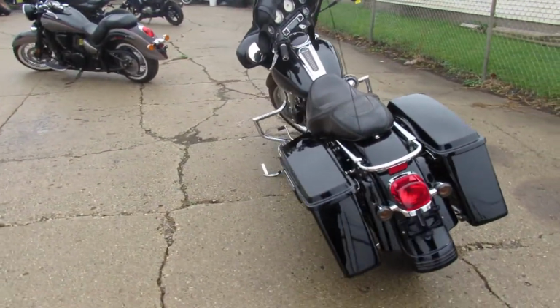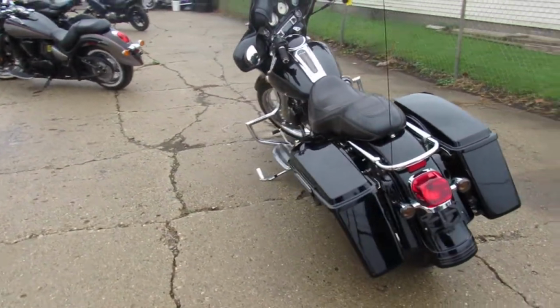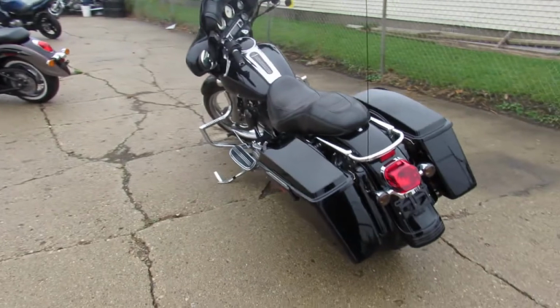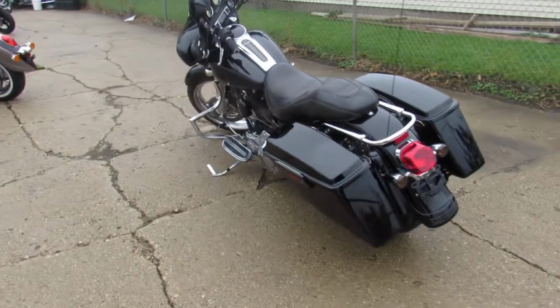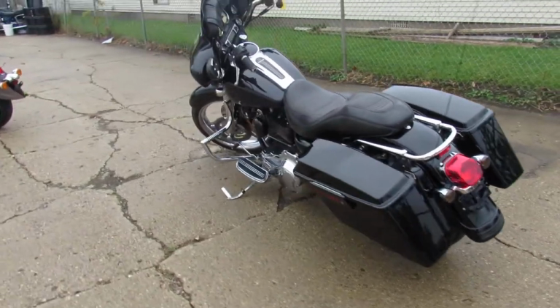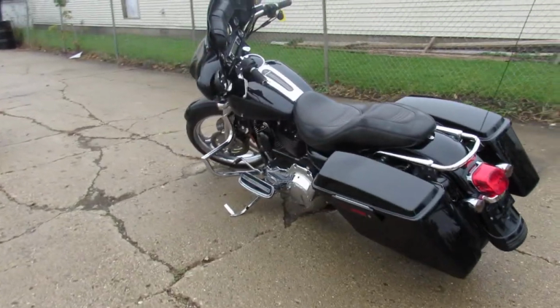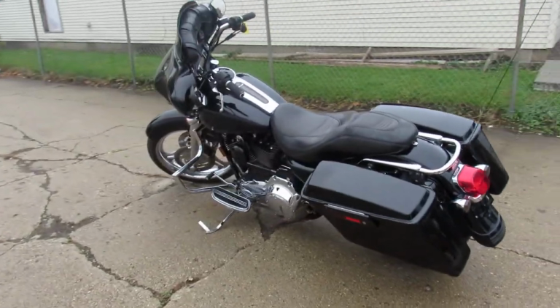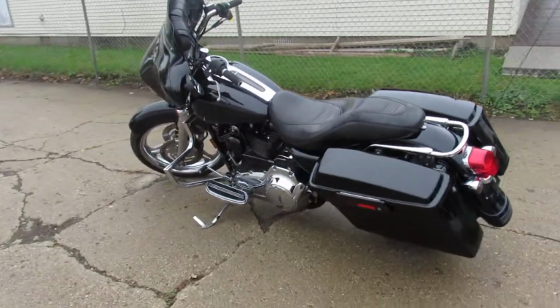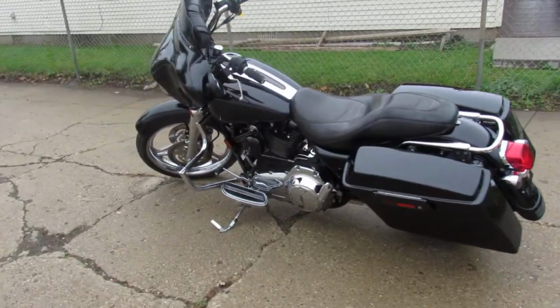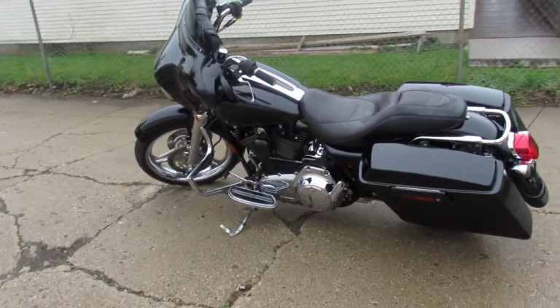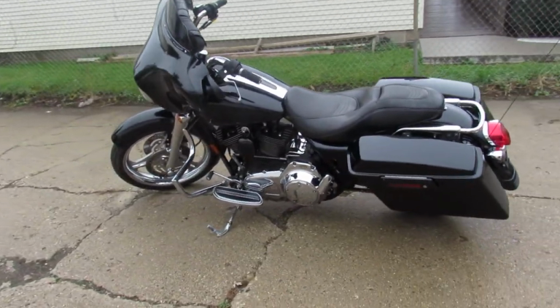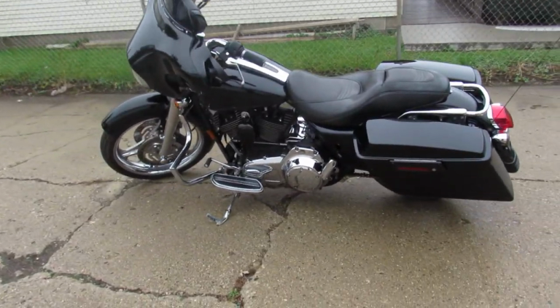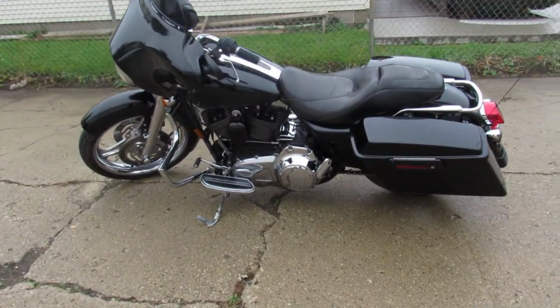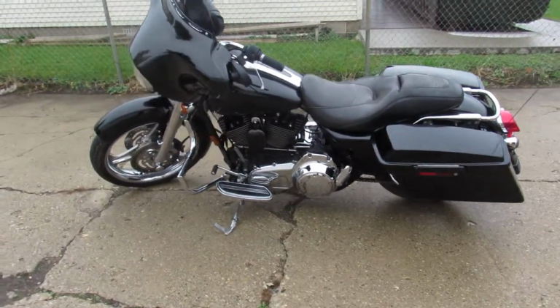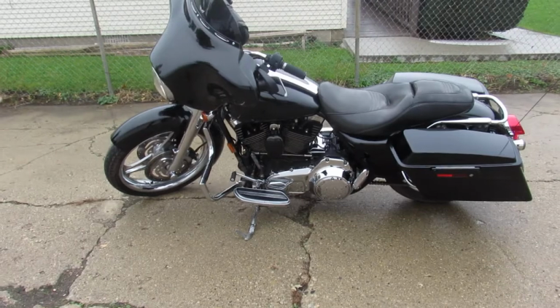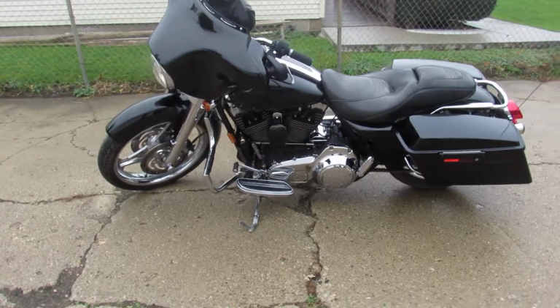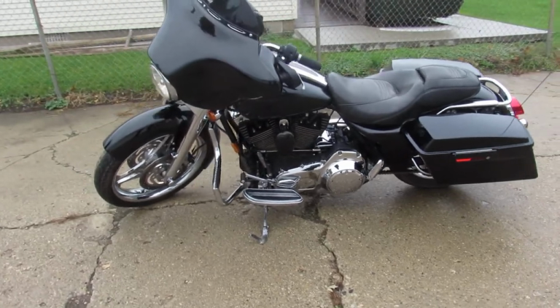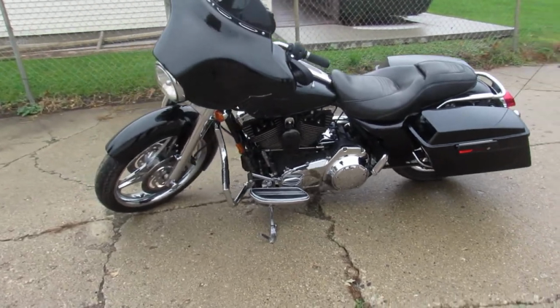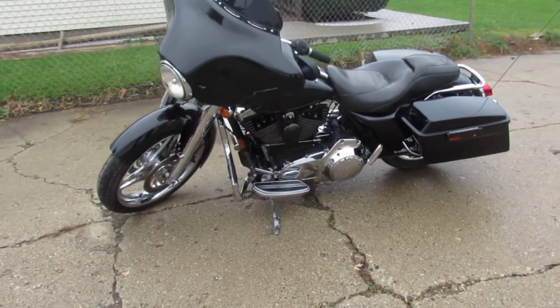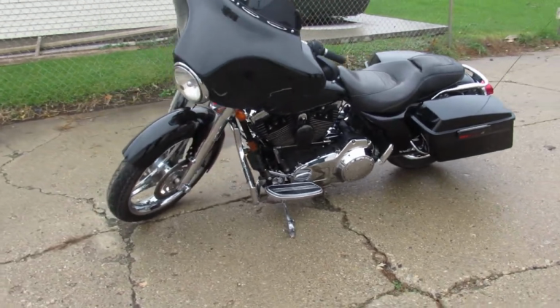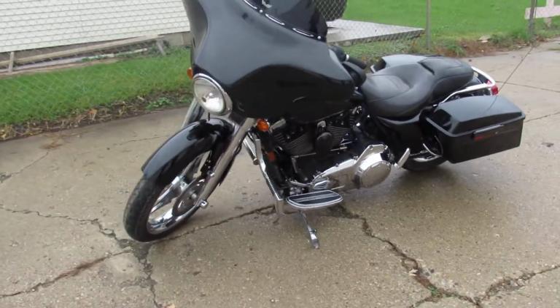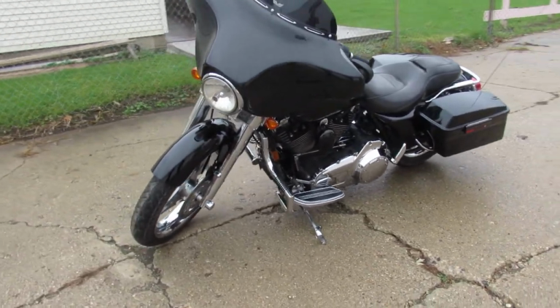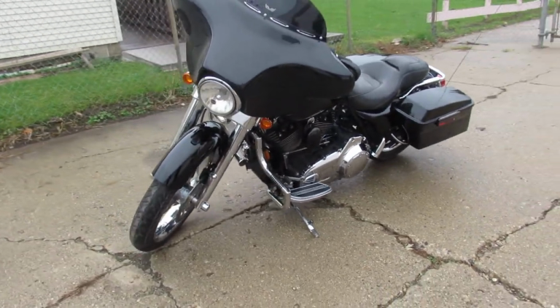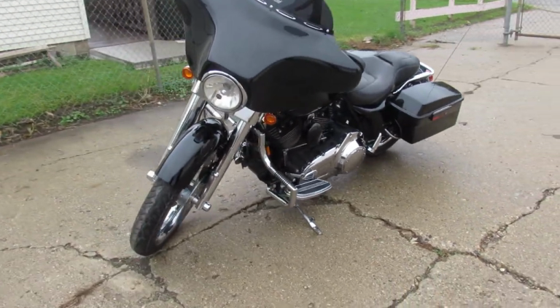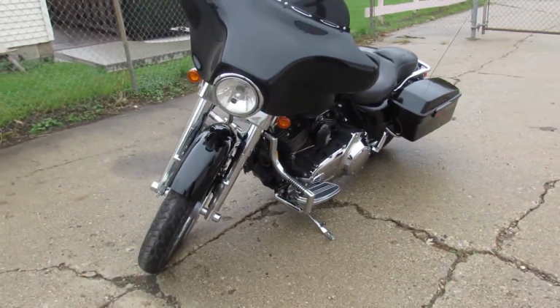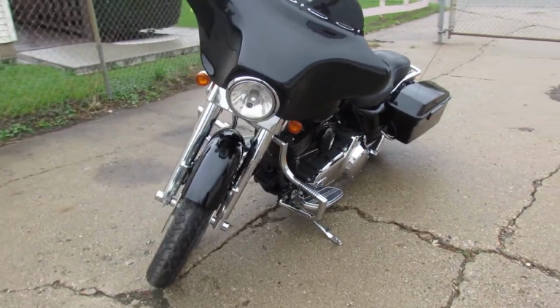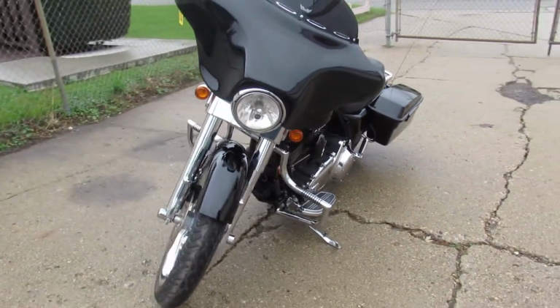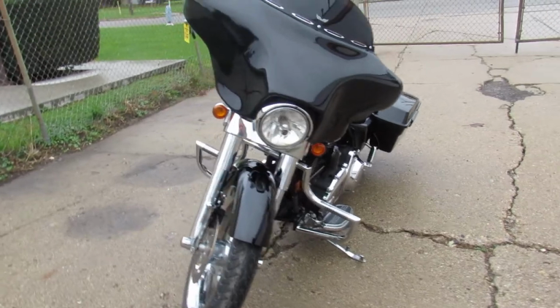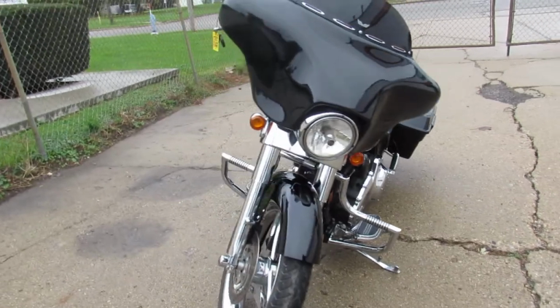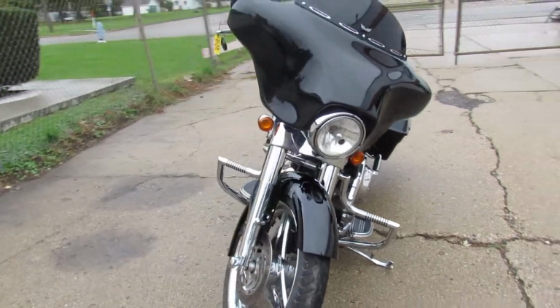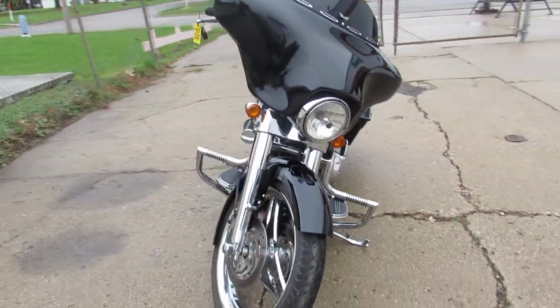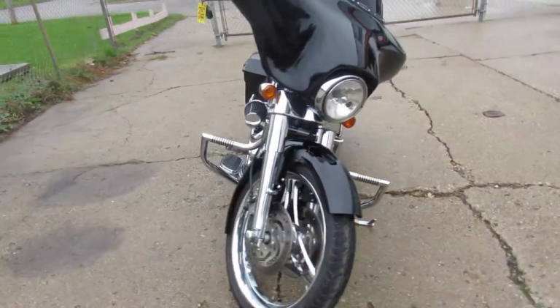Comes with a 21-inch chrome front wheel. Take a close look at this one guys: chrome front end, custom engine guards, upgraded floorboards, advanced and hinds, turn-down exhaust. Tons of chrome, just serviced at dealership, inspected, all the fluids been changed.